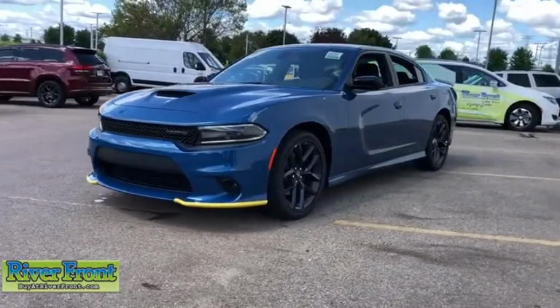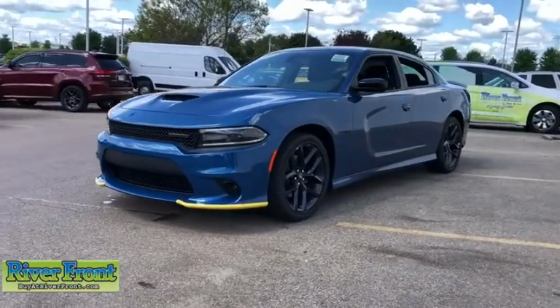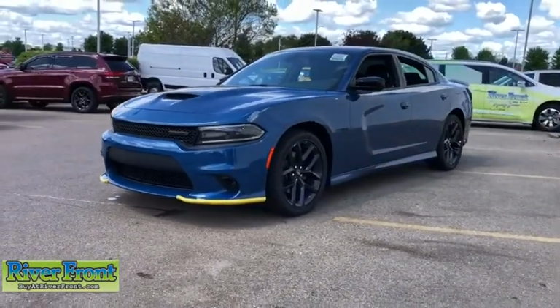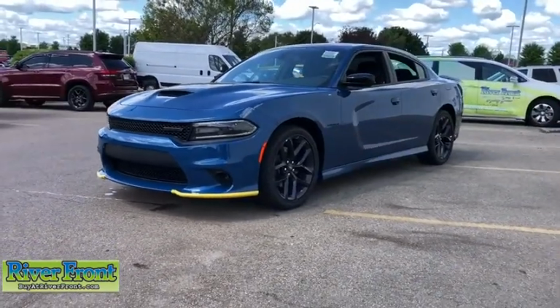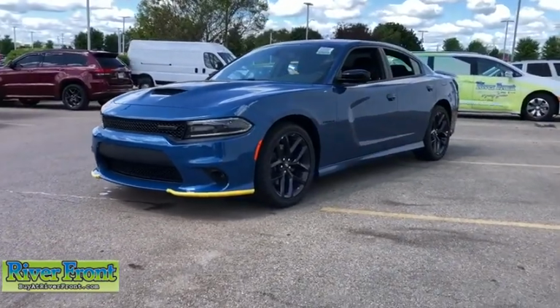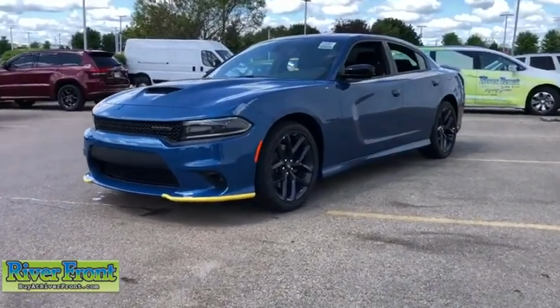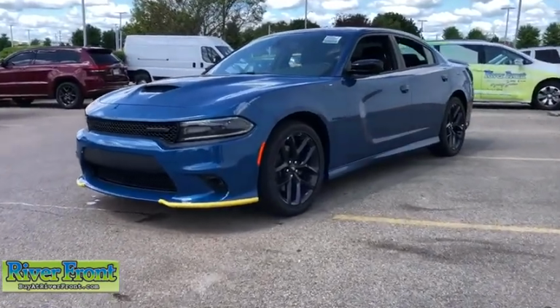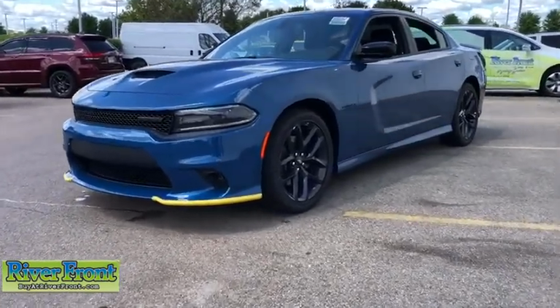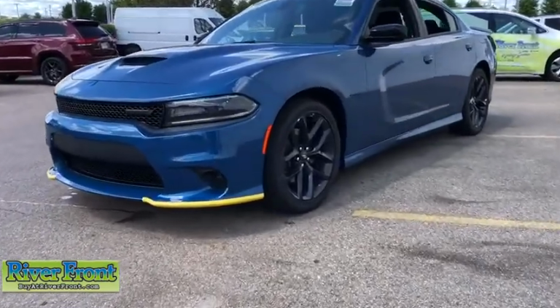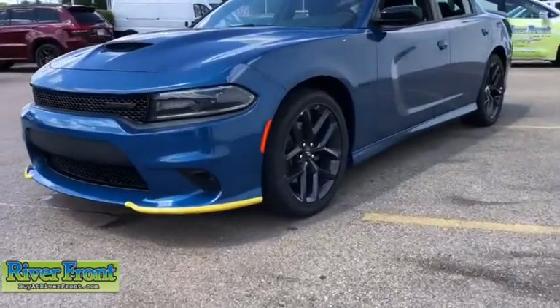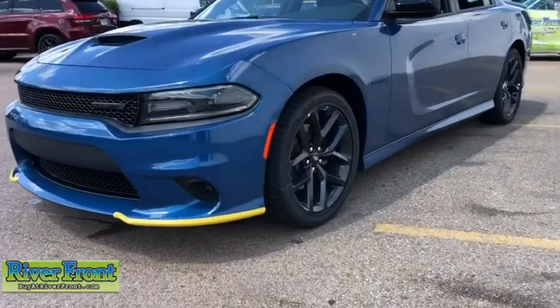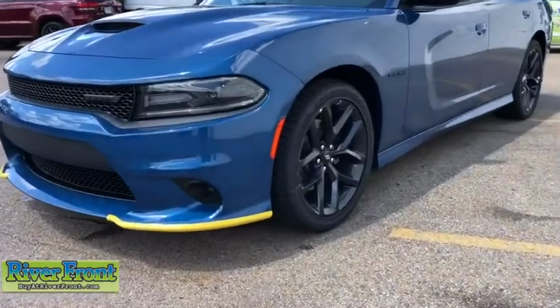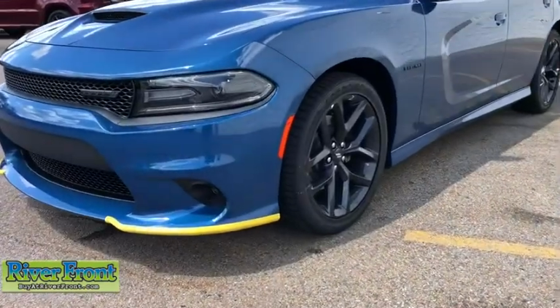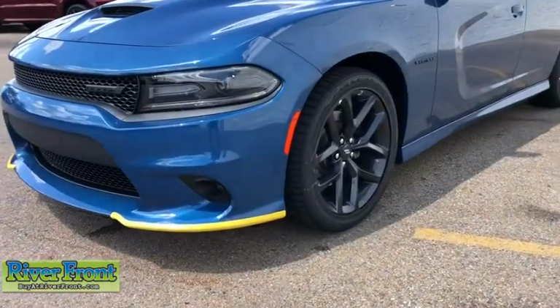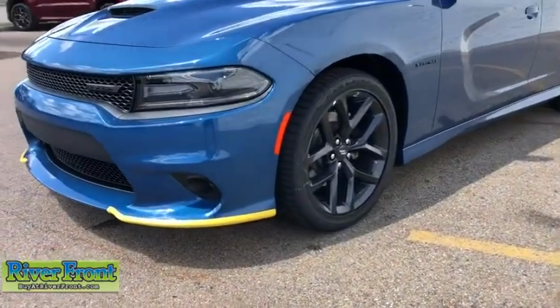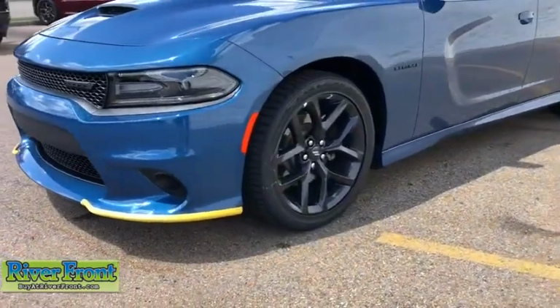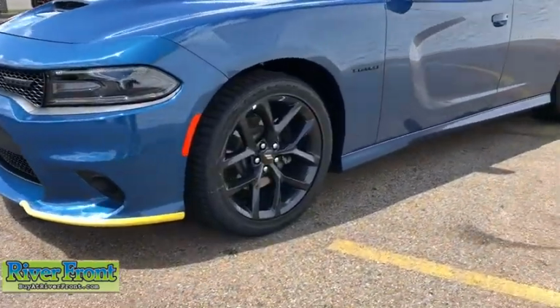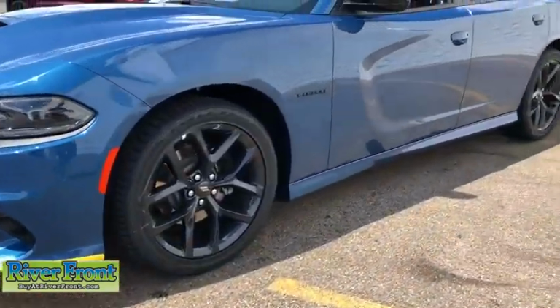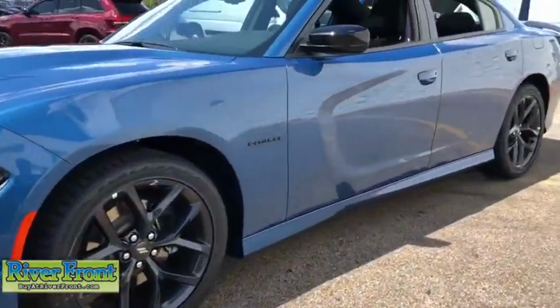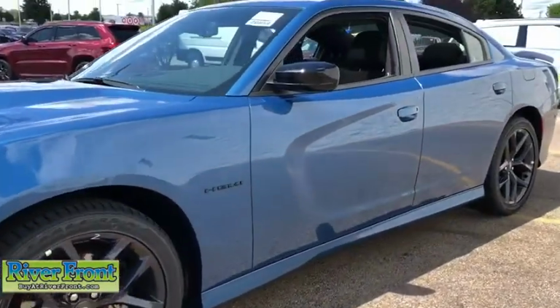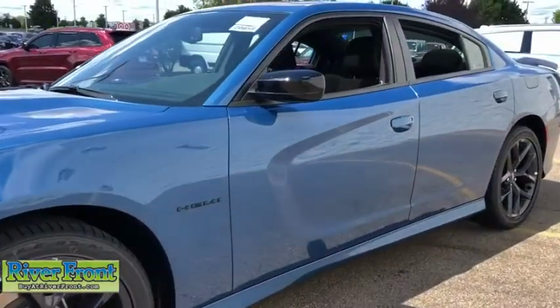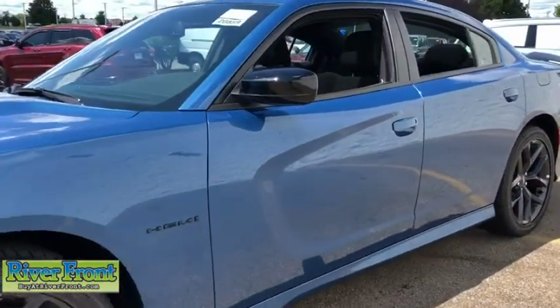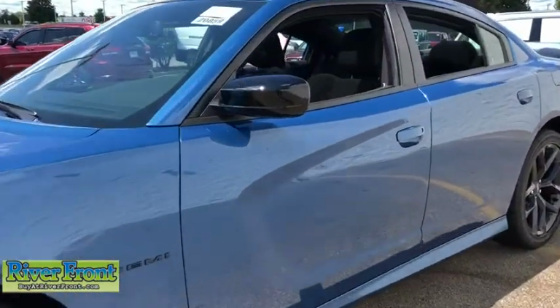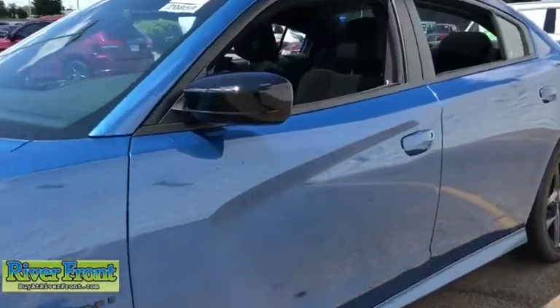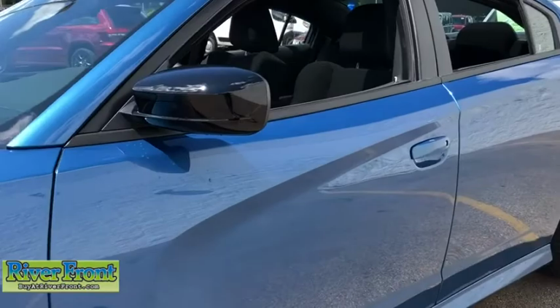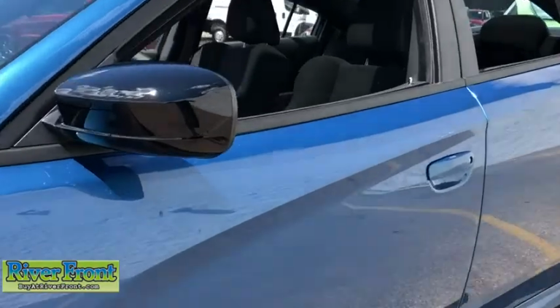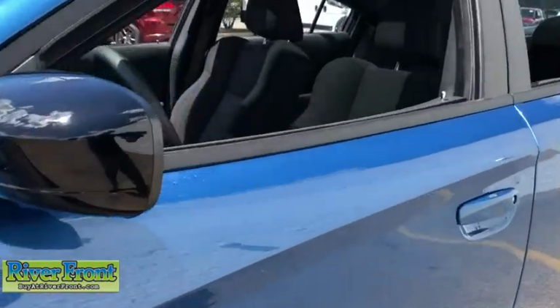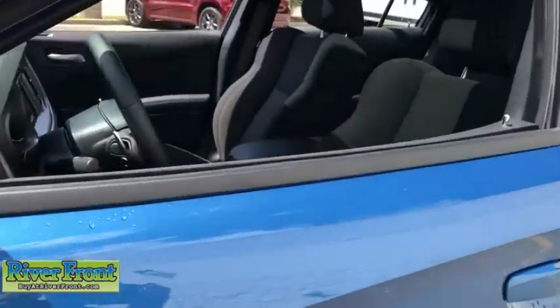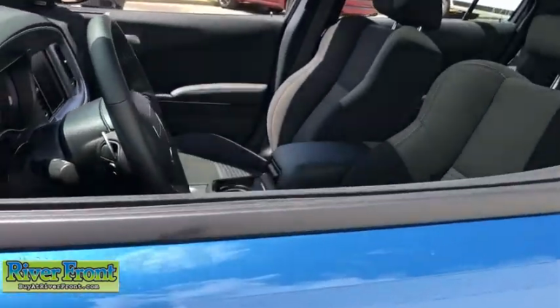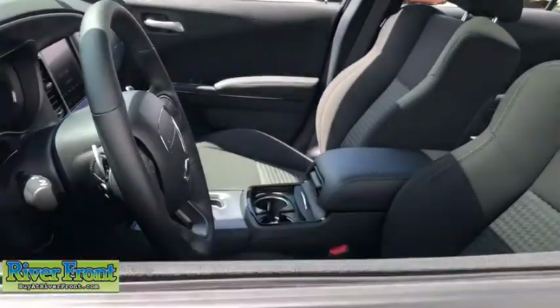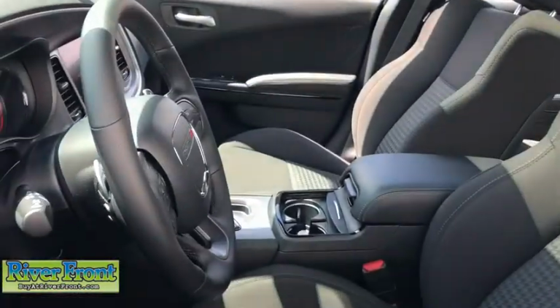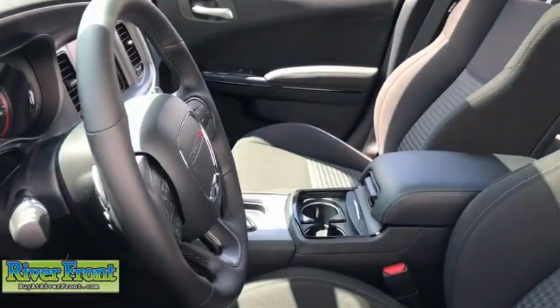Peace of mind comes standard with Charger's 5-star government front and side impact crash test rating. This vehicle has less than 100 miles. Here are some of this vehicle's great options.